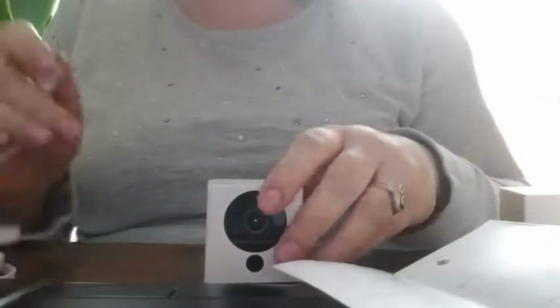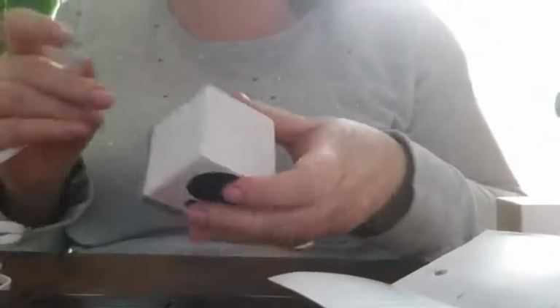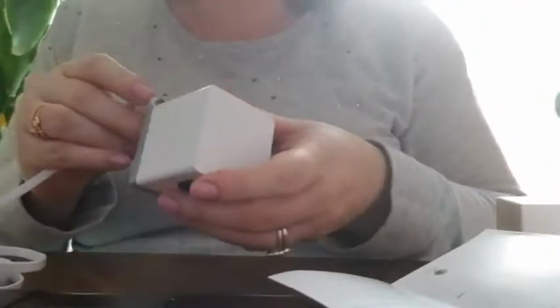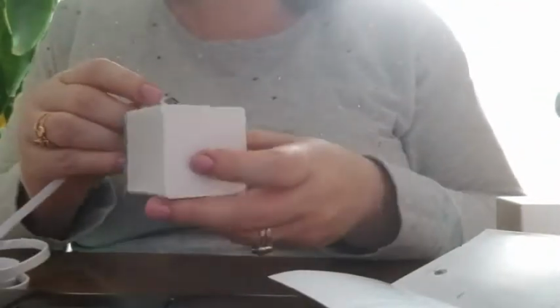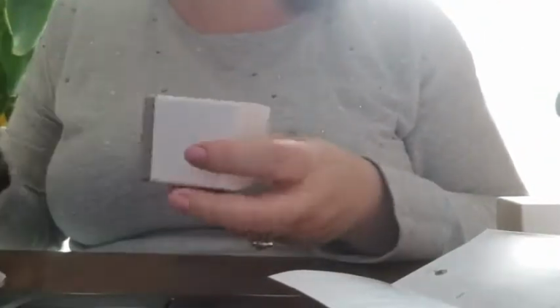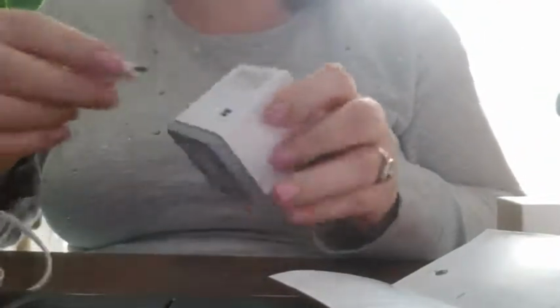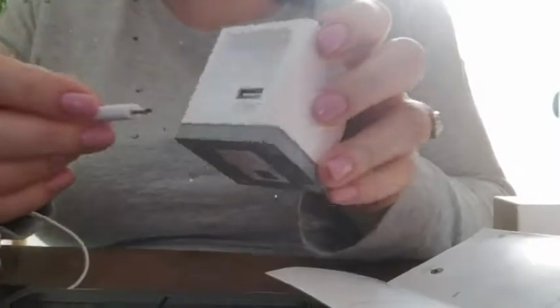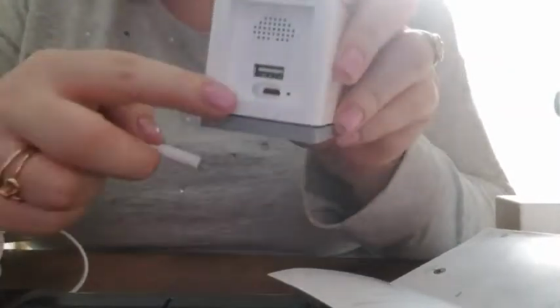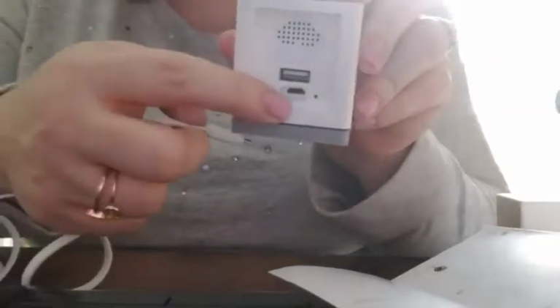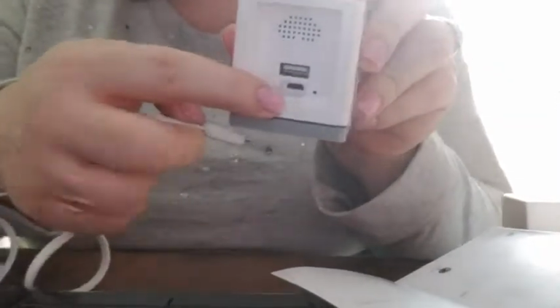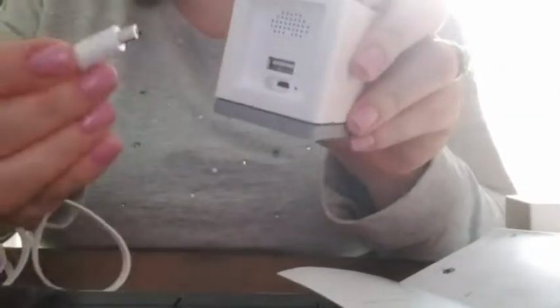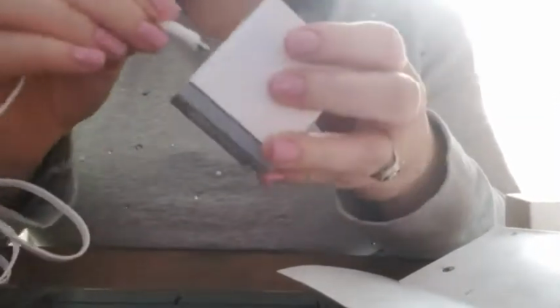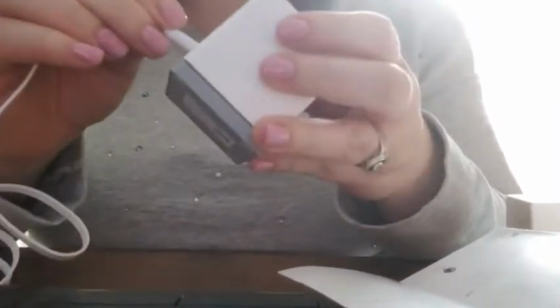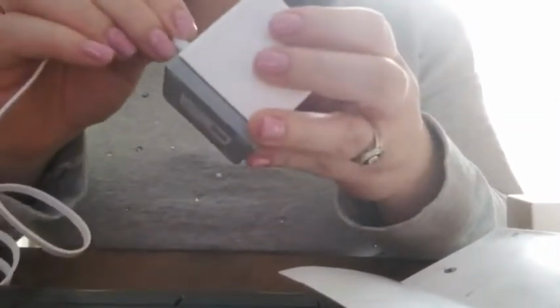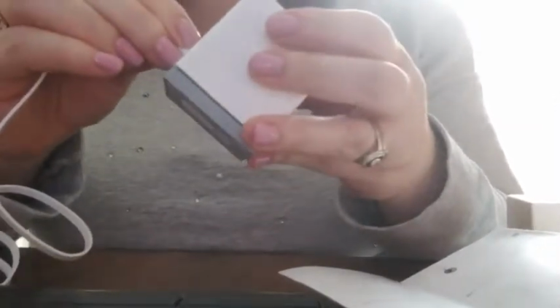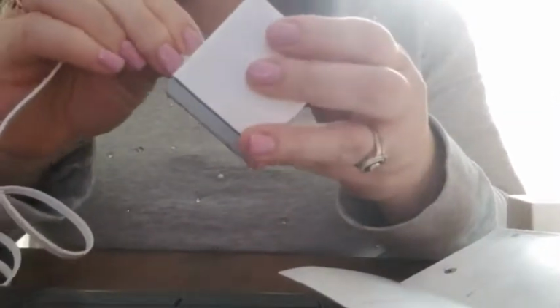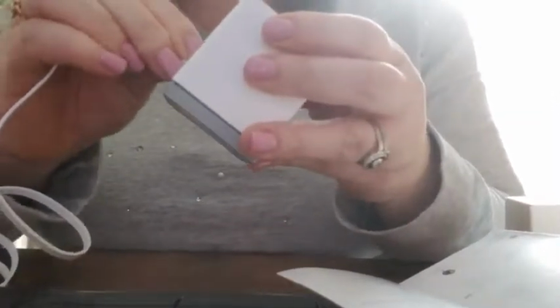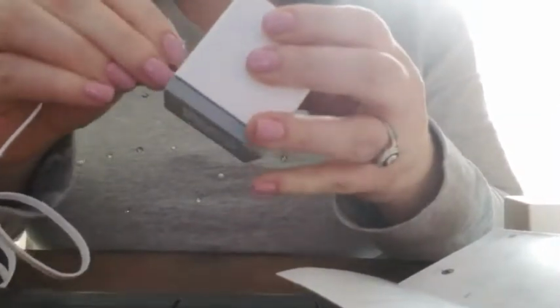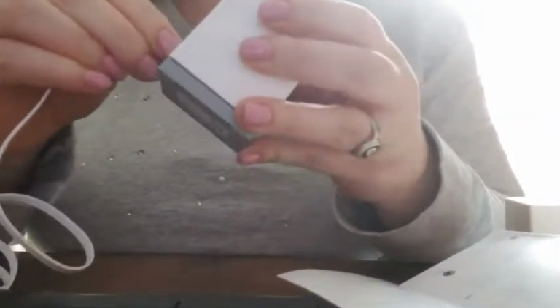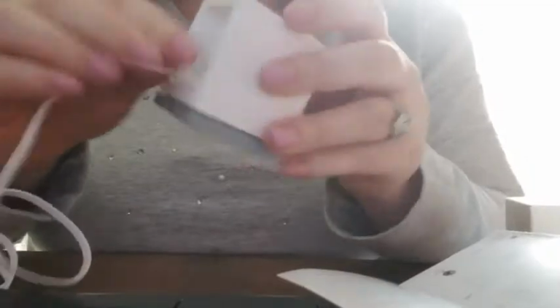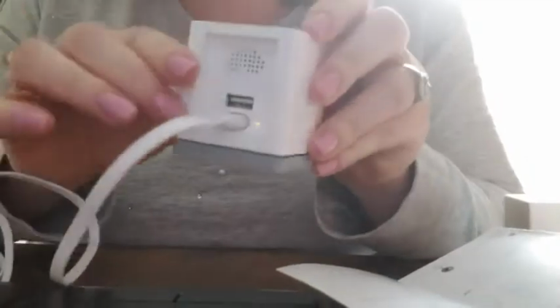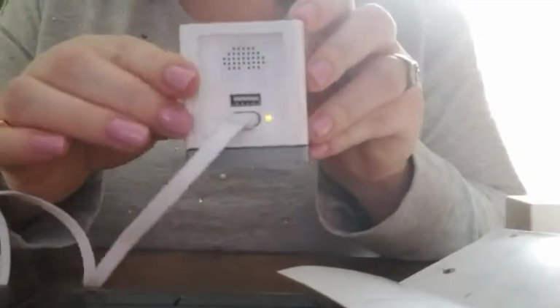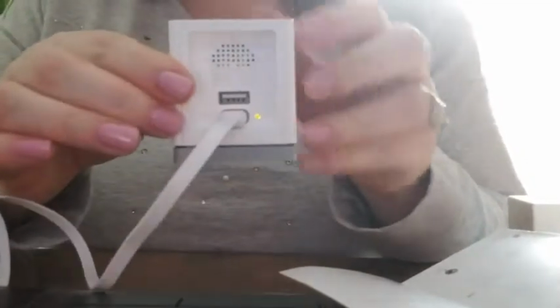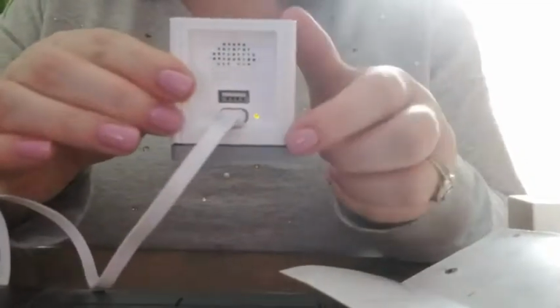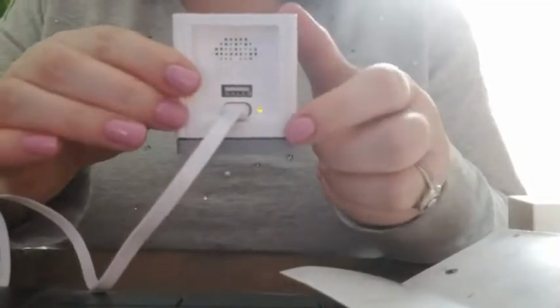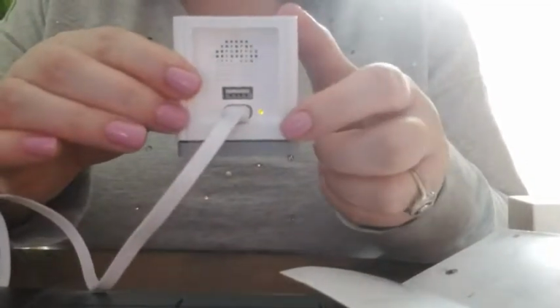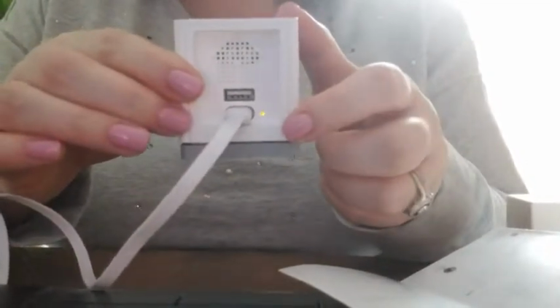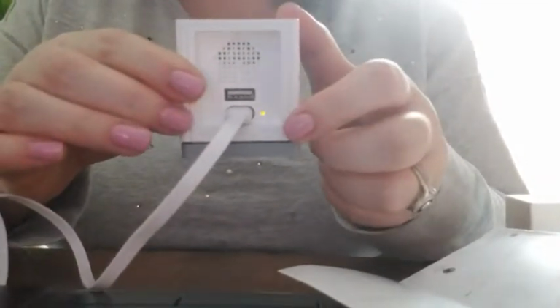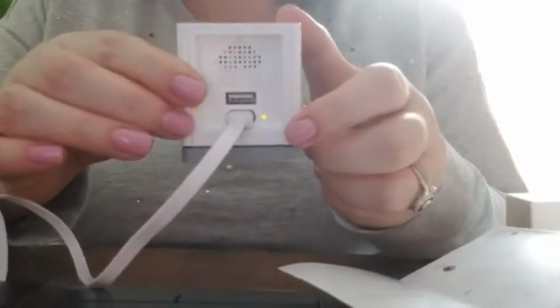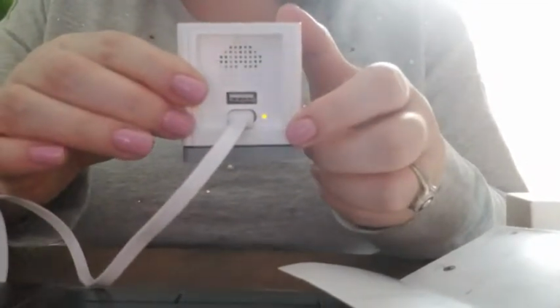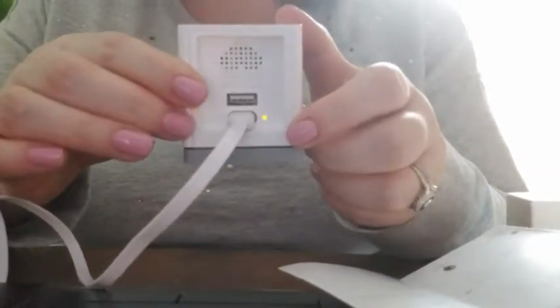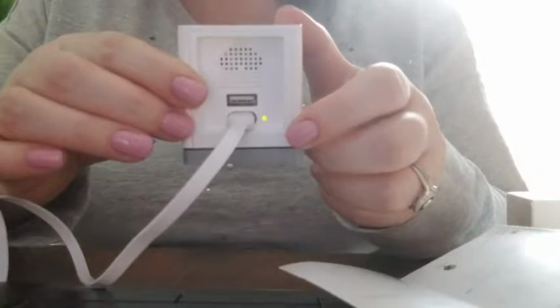I've already got the USB plugged into my computer, and then here's where you want to plug in the other end of that. You can see the yellow light is on, and then it's going to start flashing when it's ready for setup.